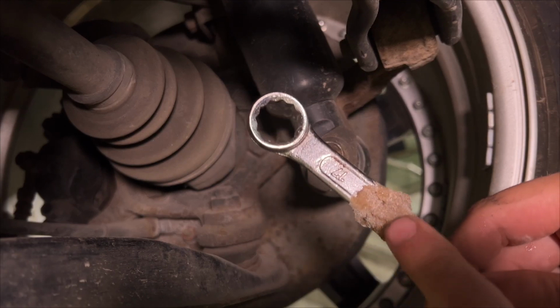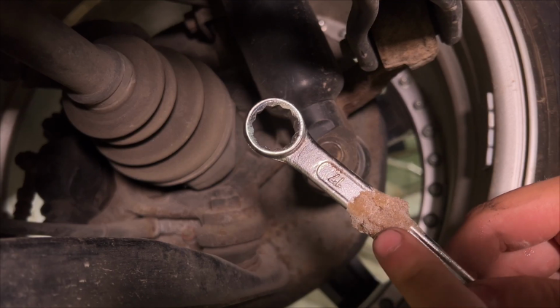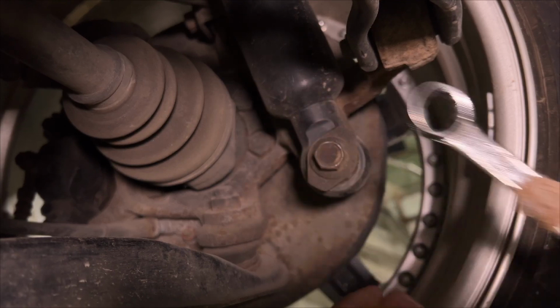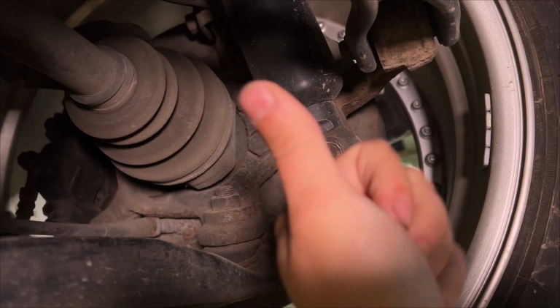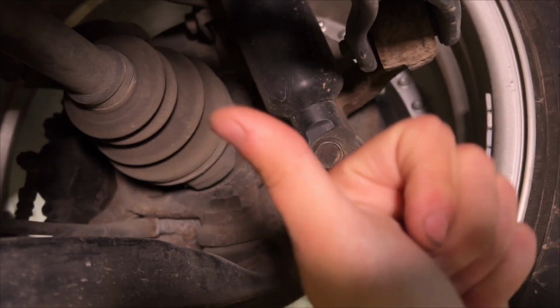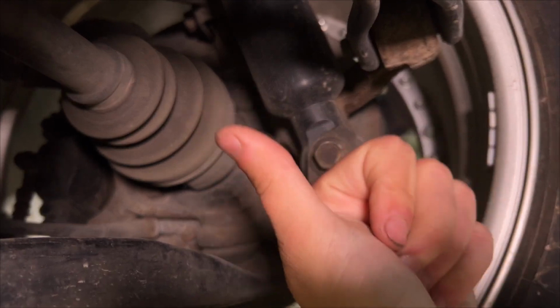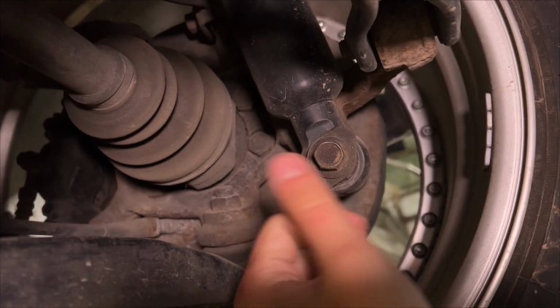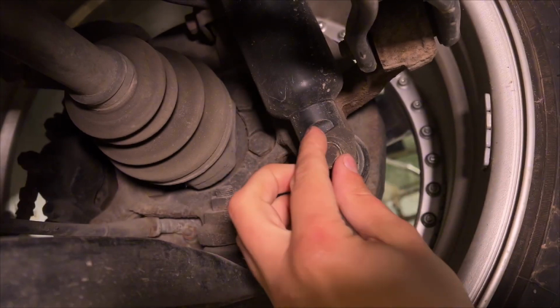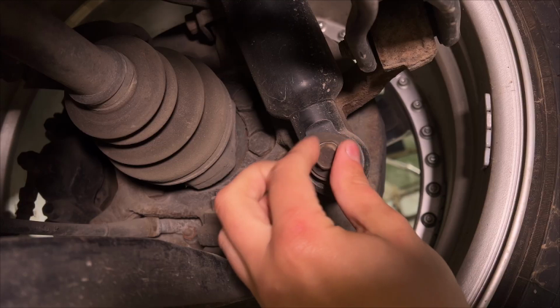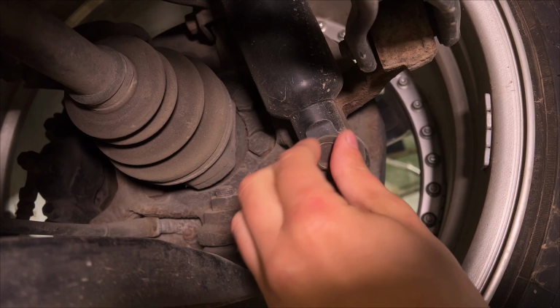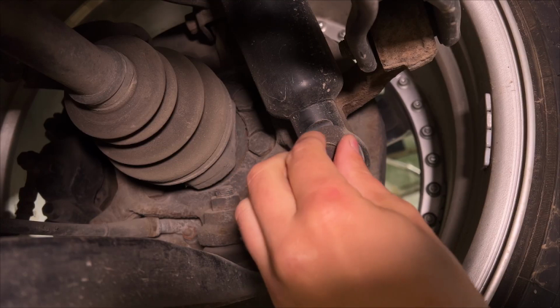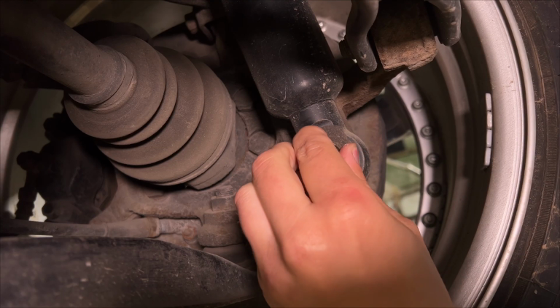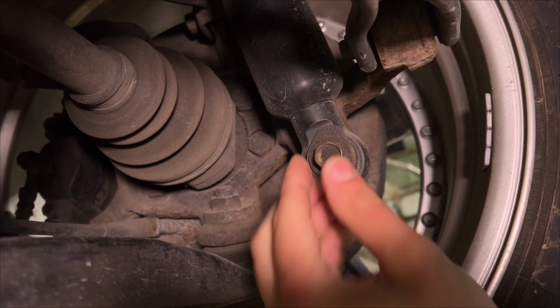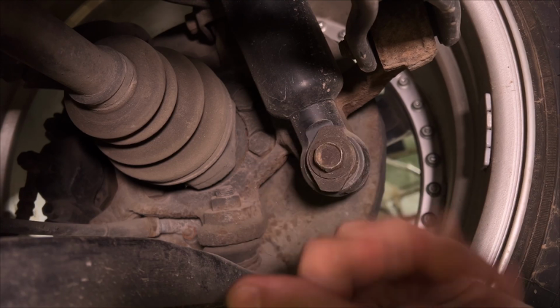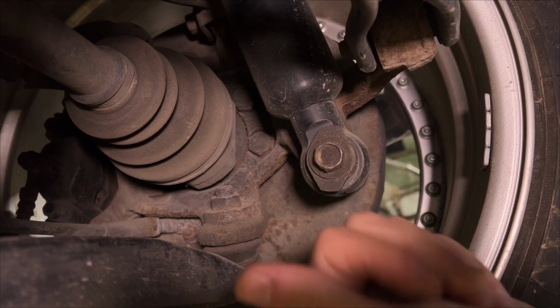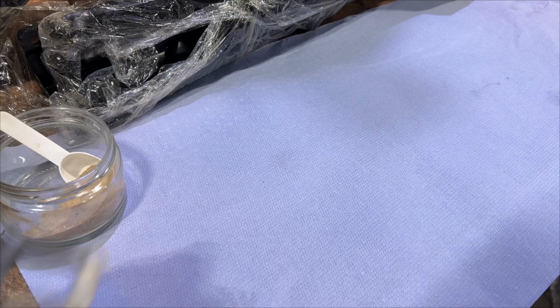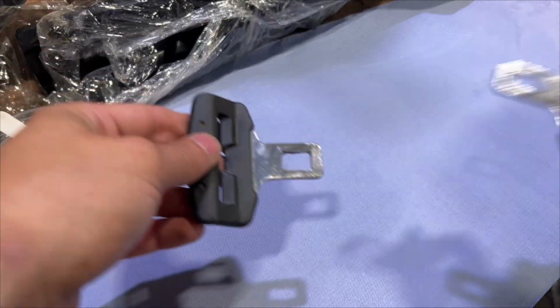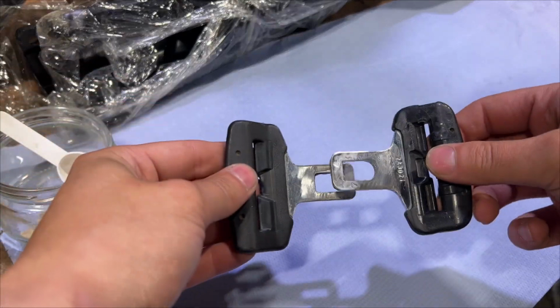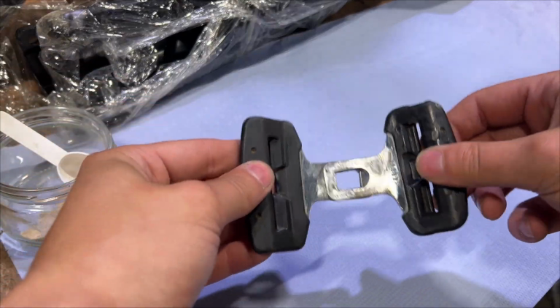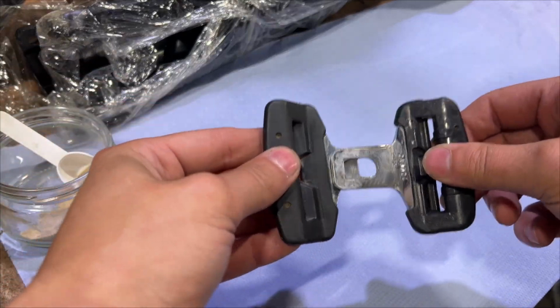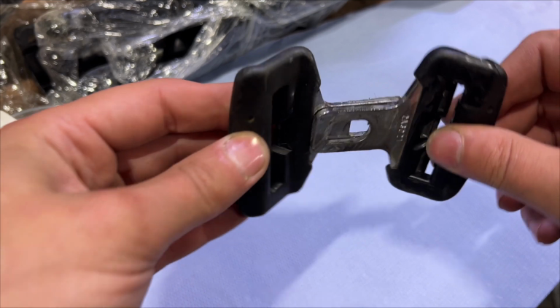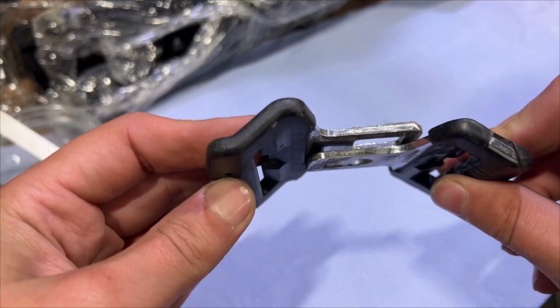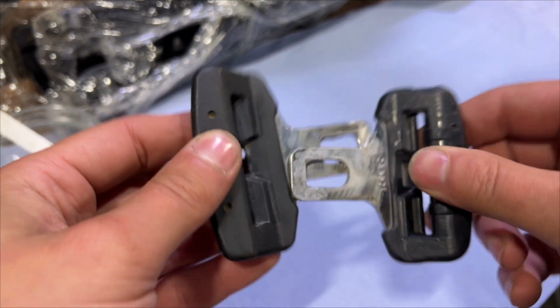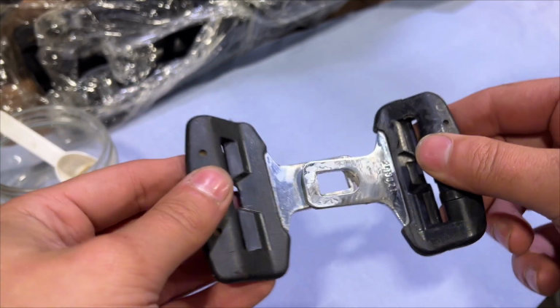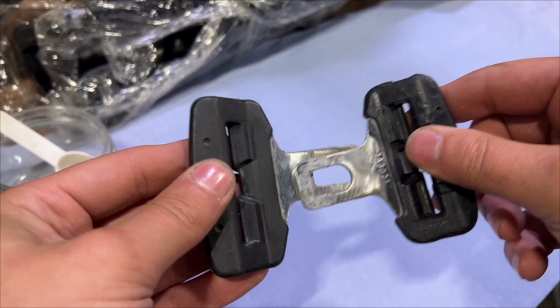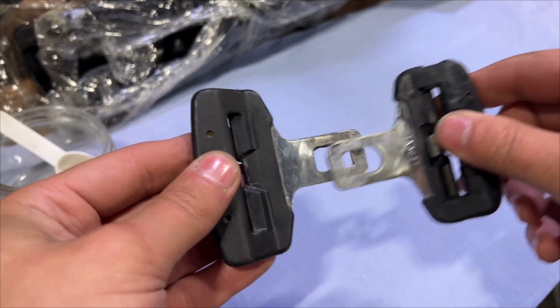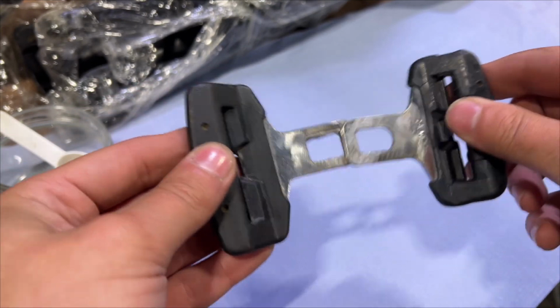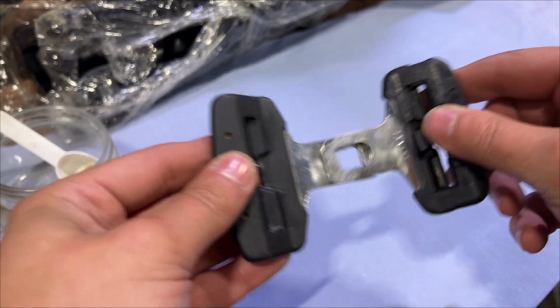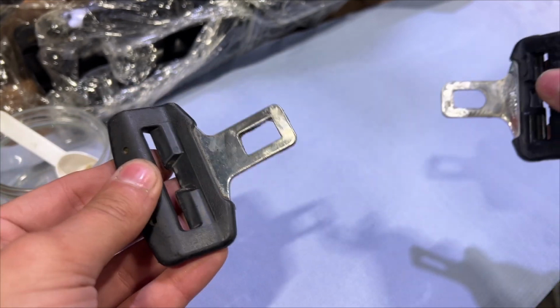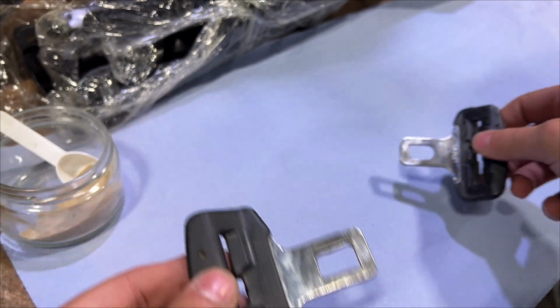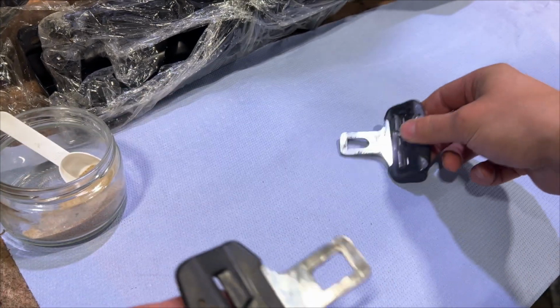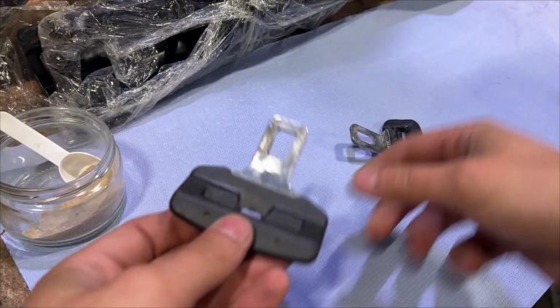If you don't believe me, I'll conduct an experiment. I'll connect two iron elements with the same composition, hang it up, and test it for weight with a canister of water.